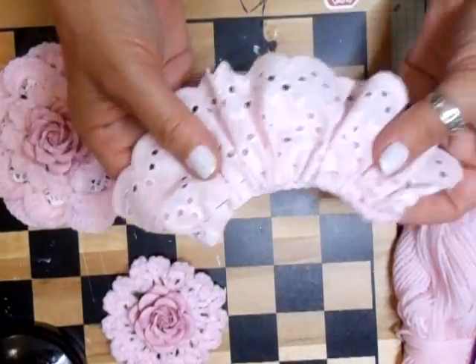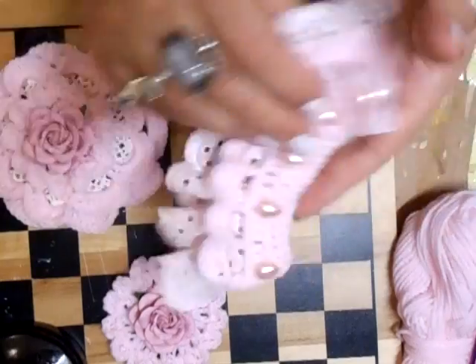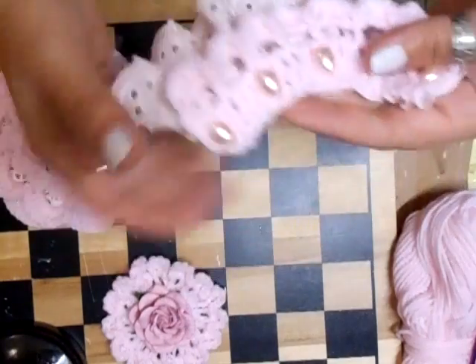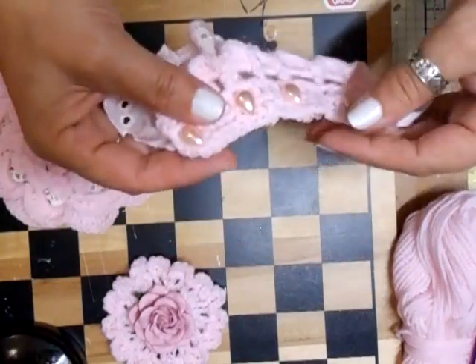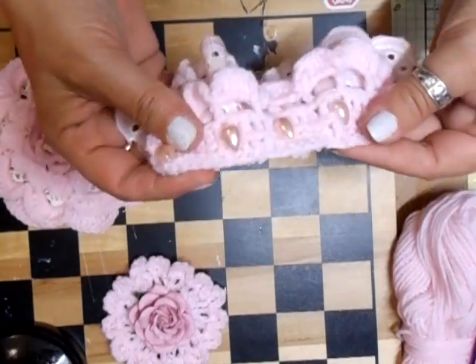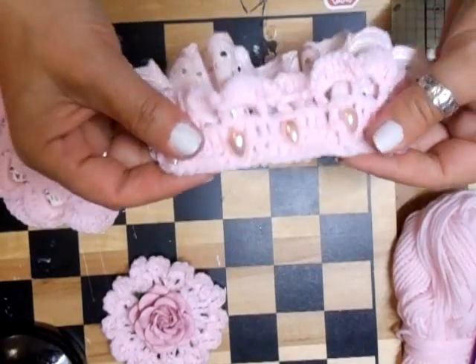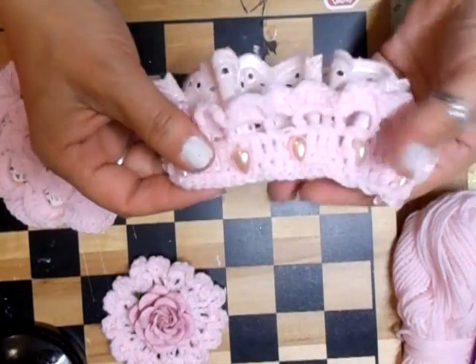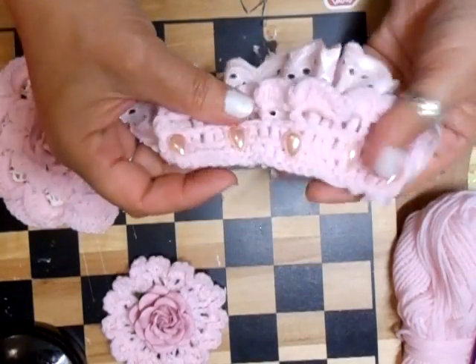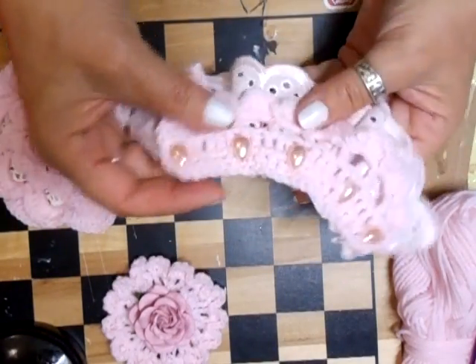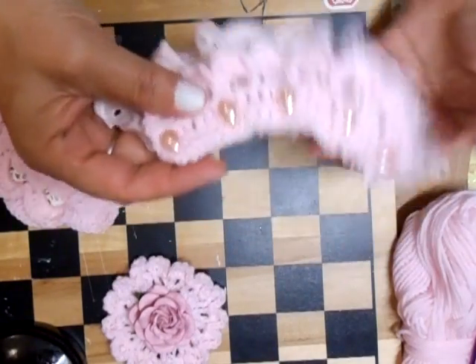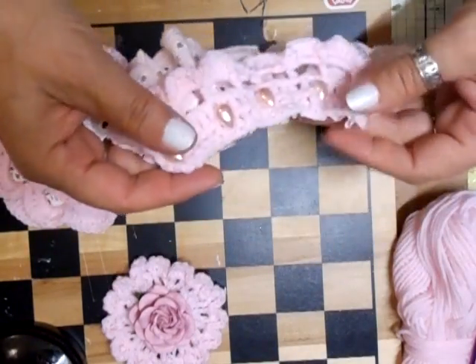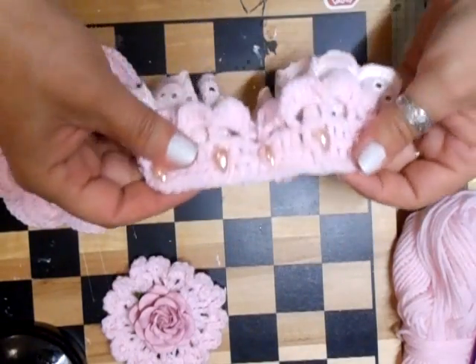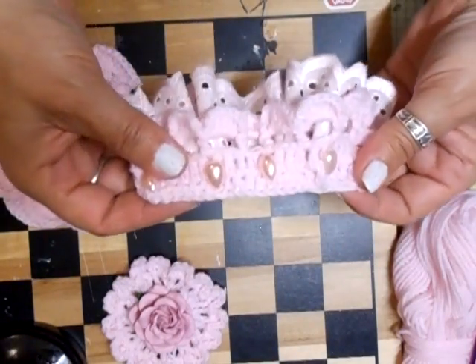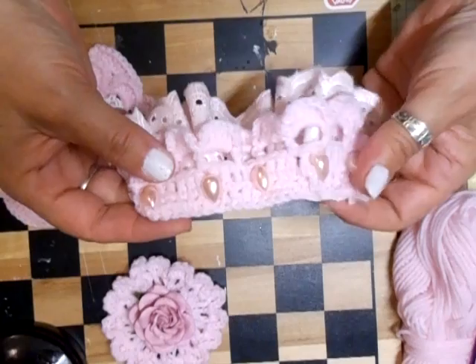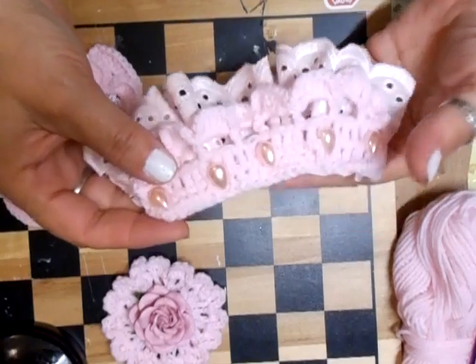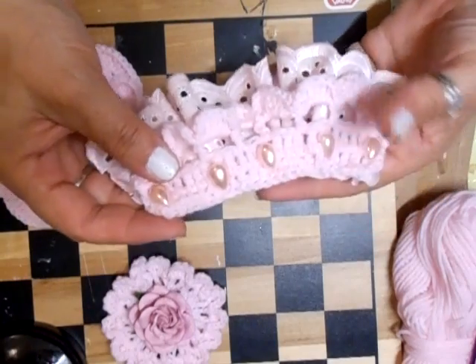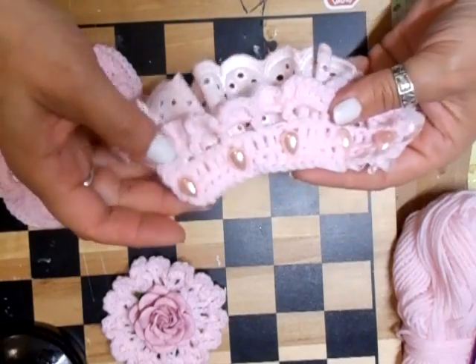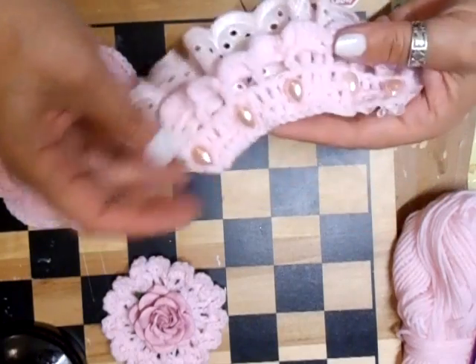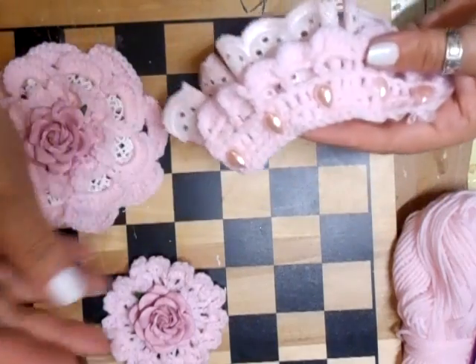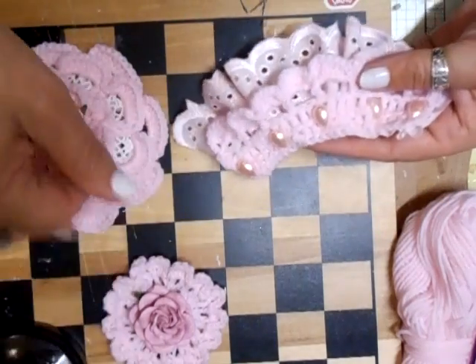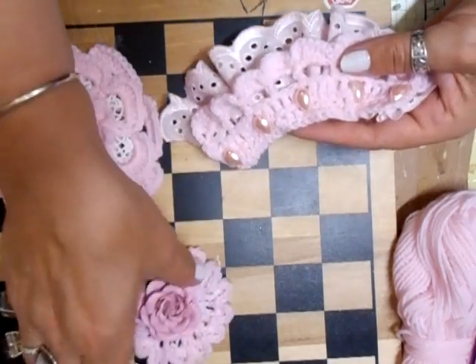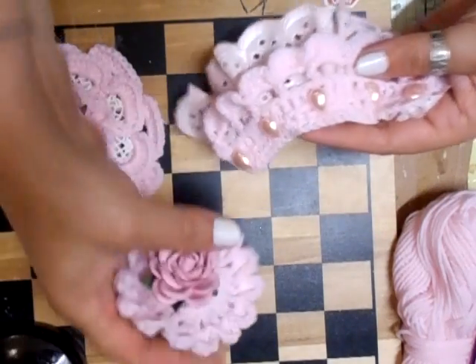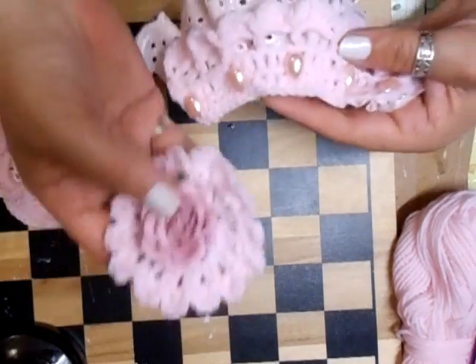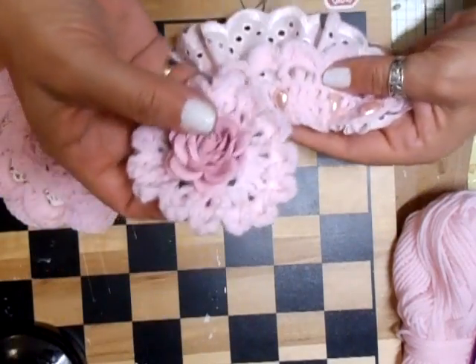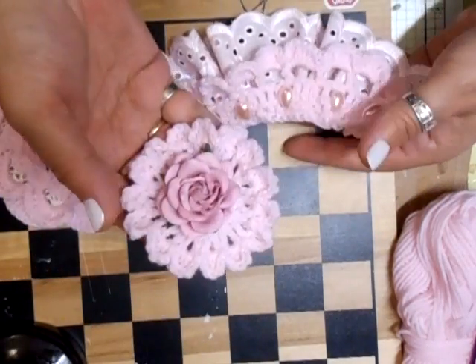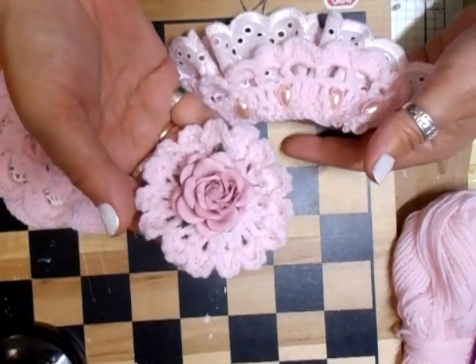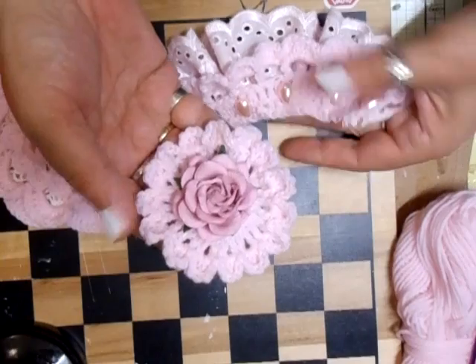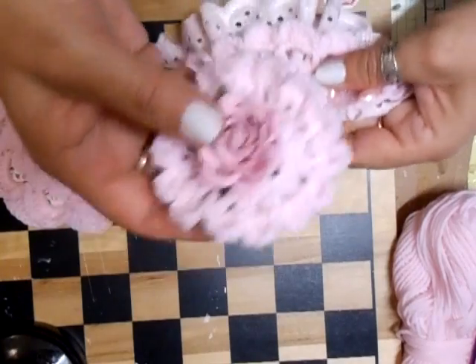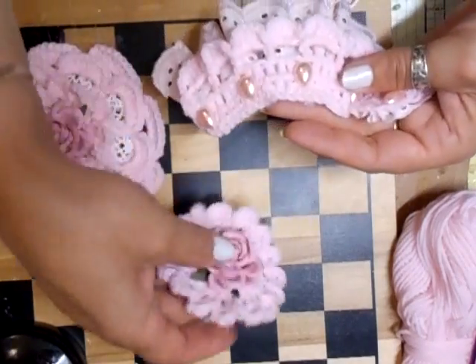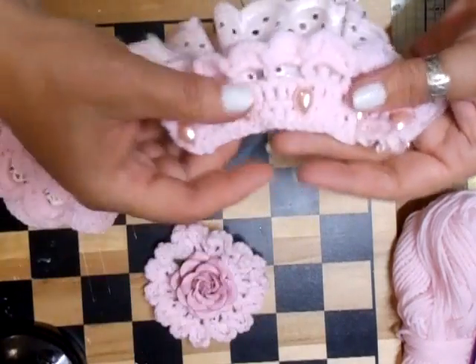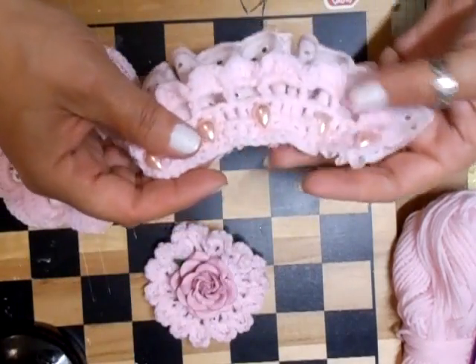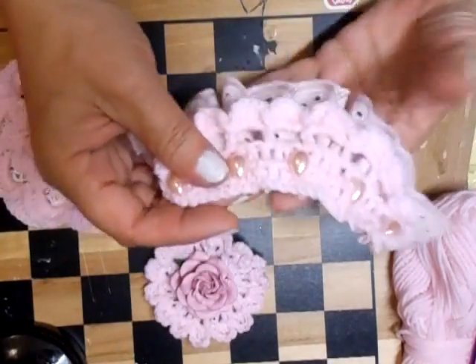And then what I've done is I've made this, which is a trim for a tag I'm going to be doing, so I needed a trim. Because one of the flowers is going on the tag, so I needed it to match.